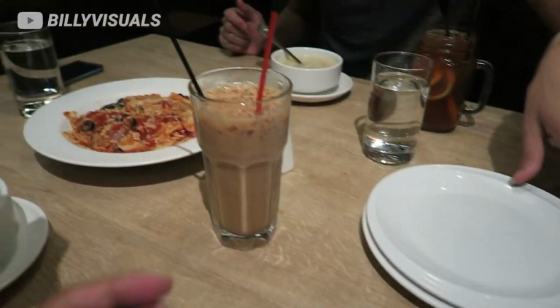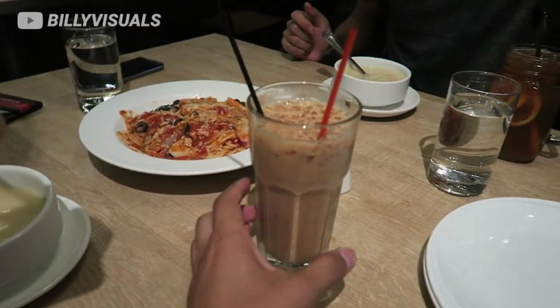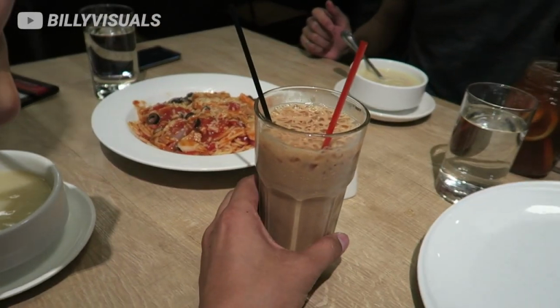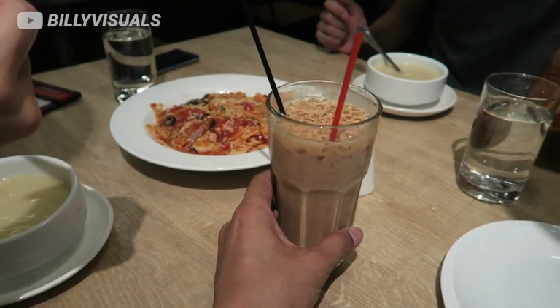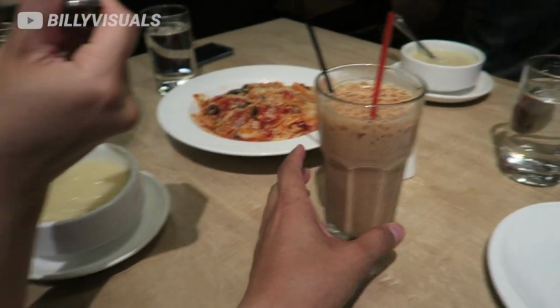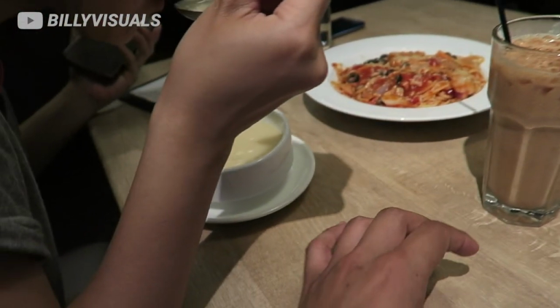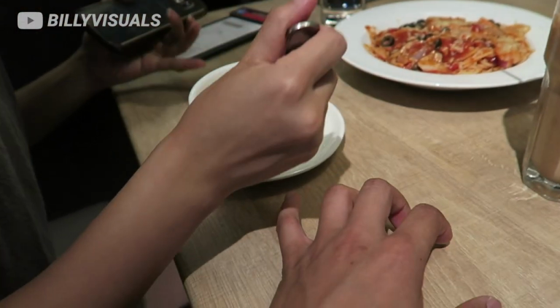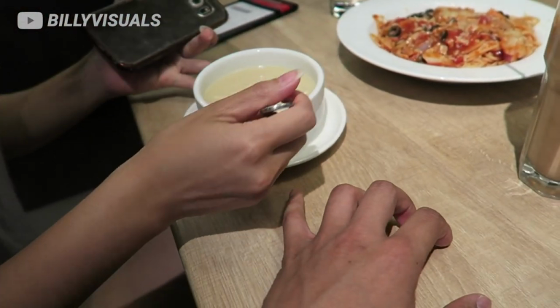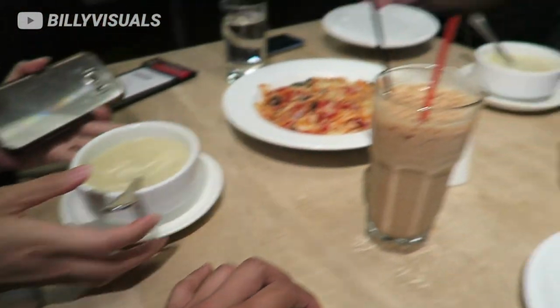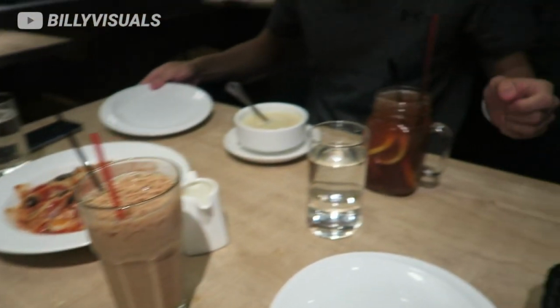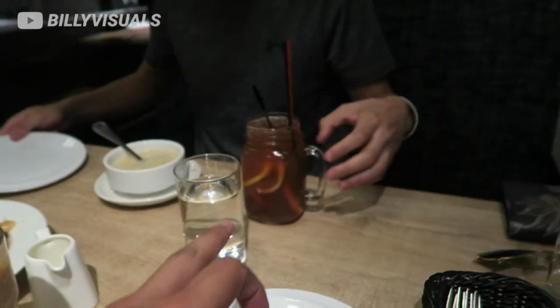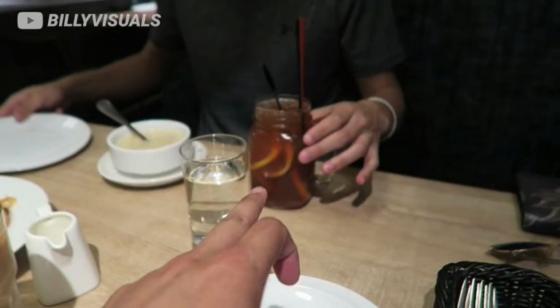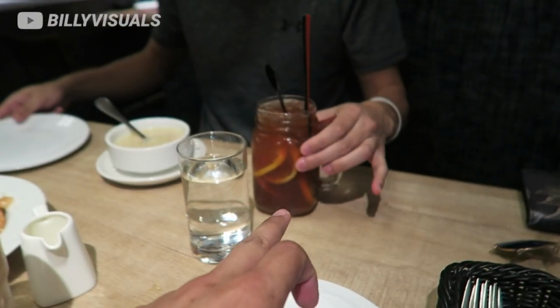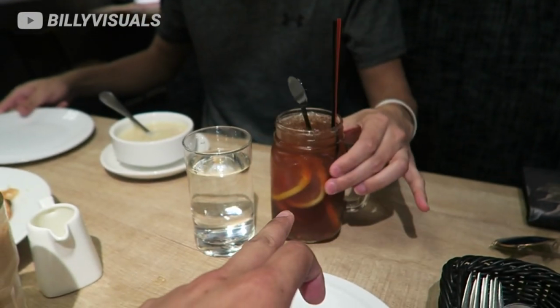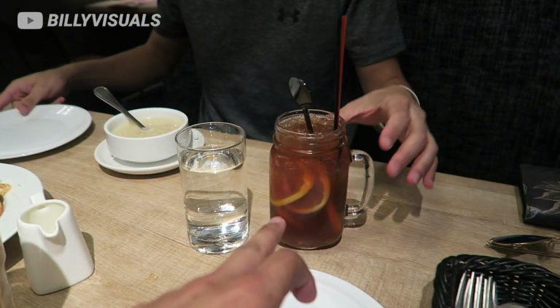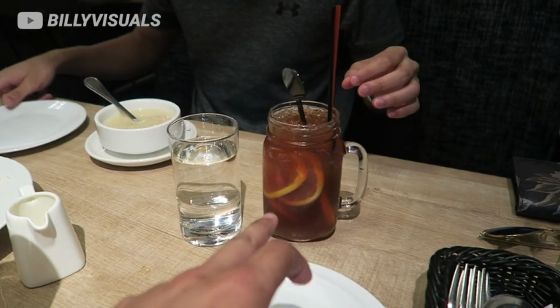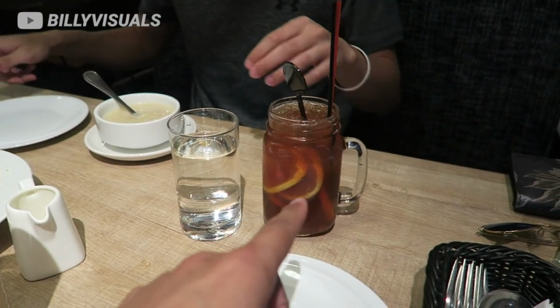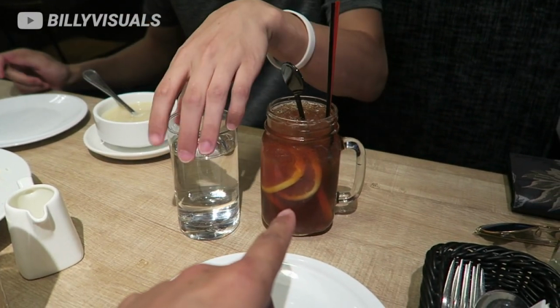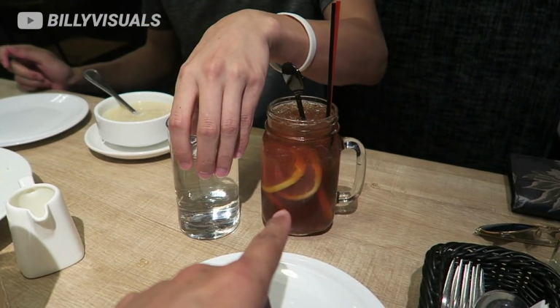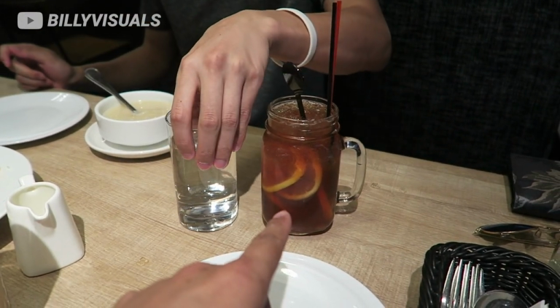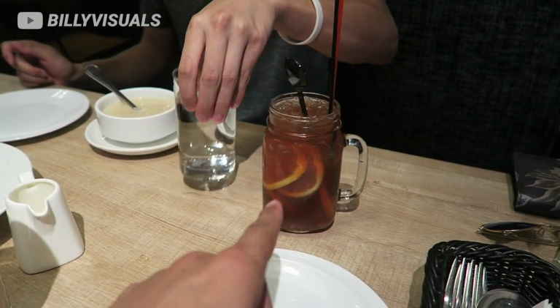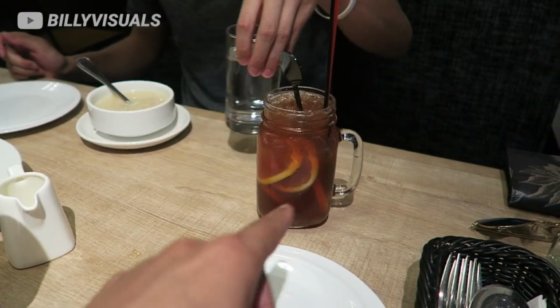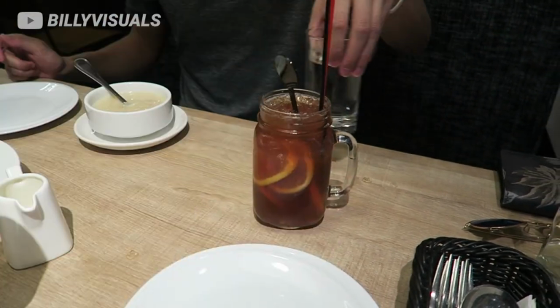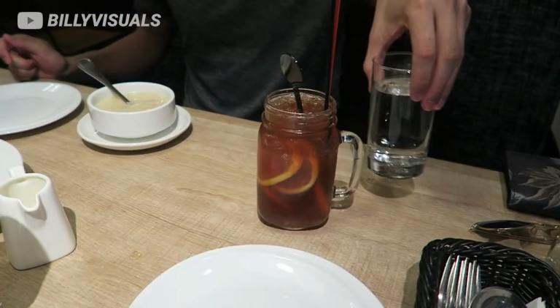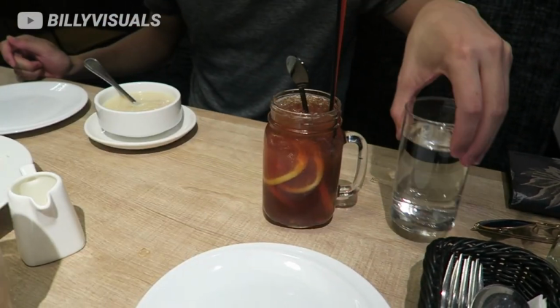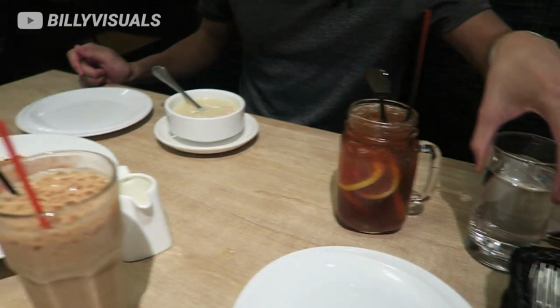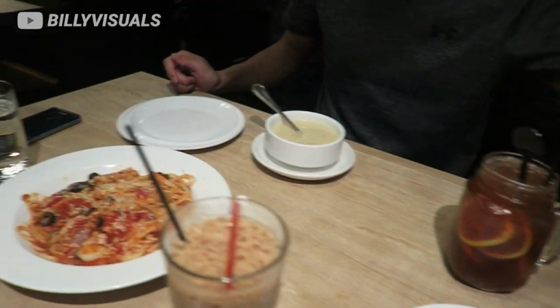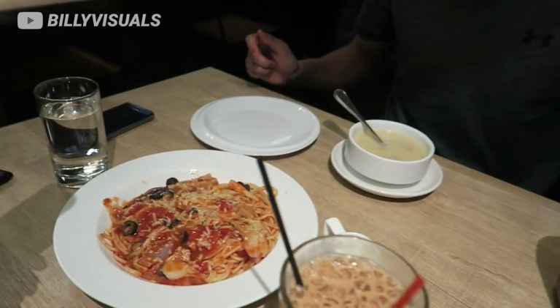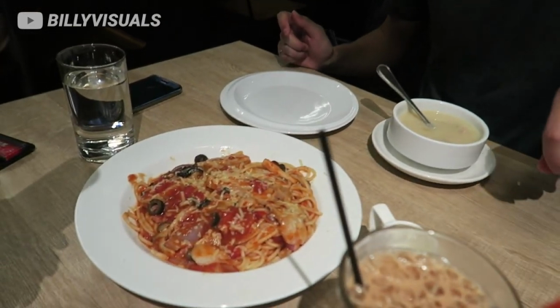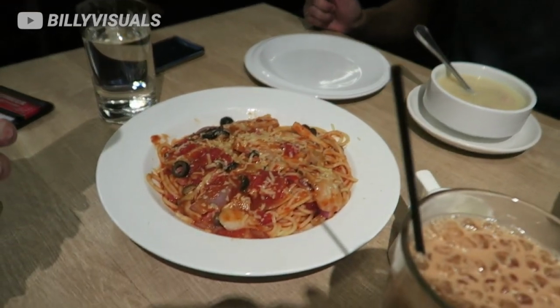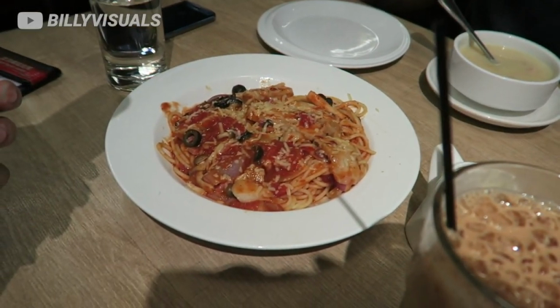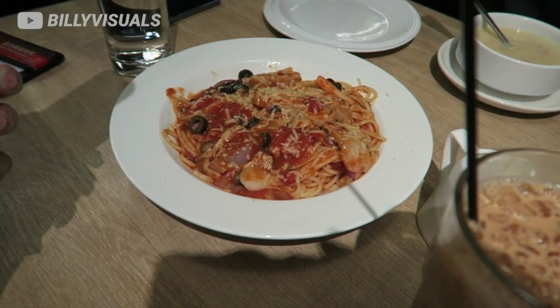We got iced milk tea, we got cream of mushroom, and we got iced lemon tea in a really cute cup, like a mason jar cup. And this is our appetizer — spaghetti.